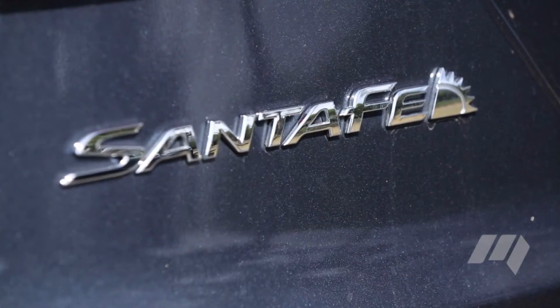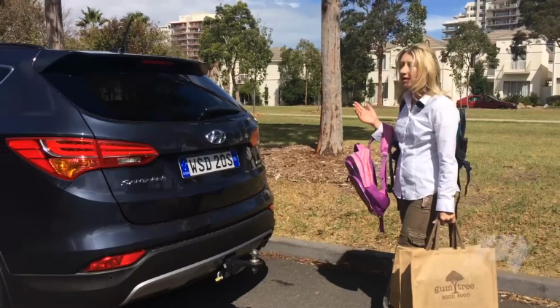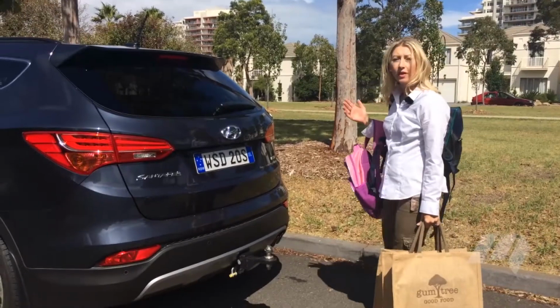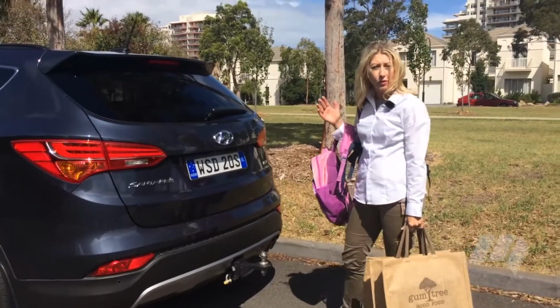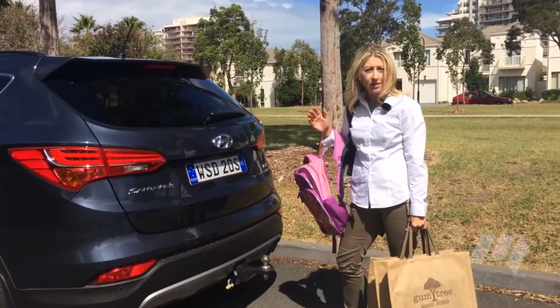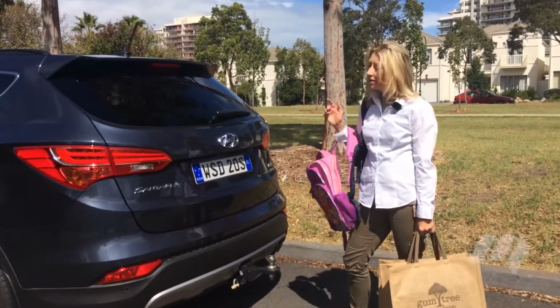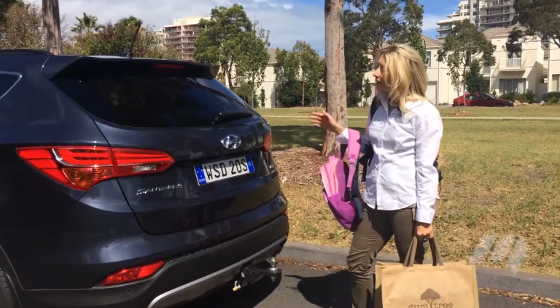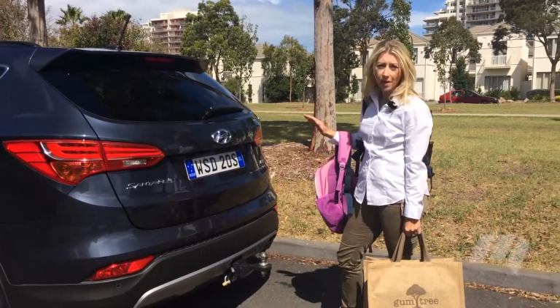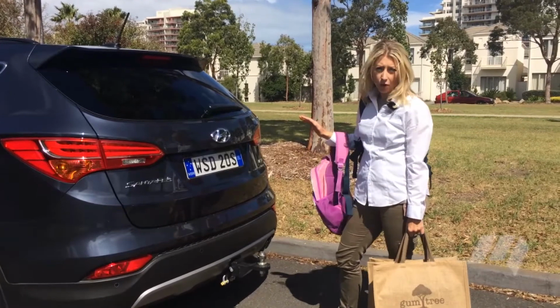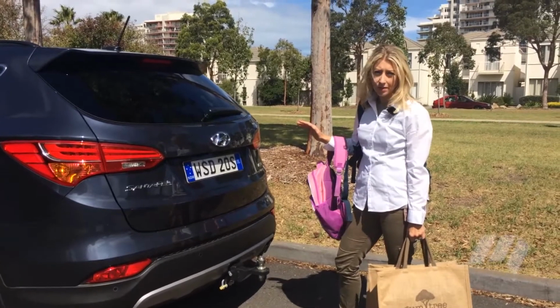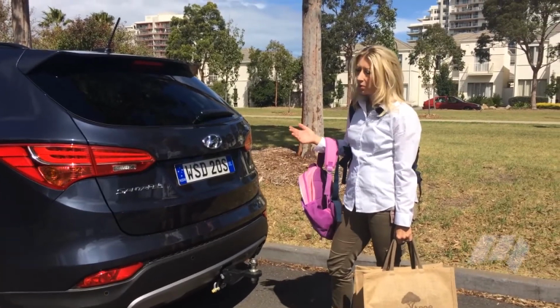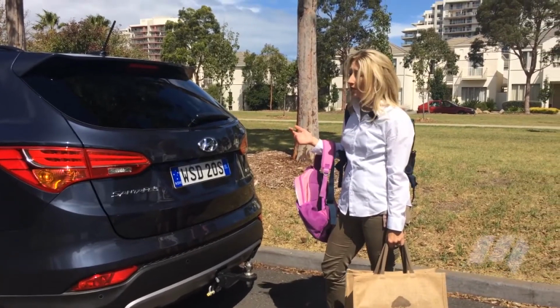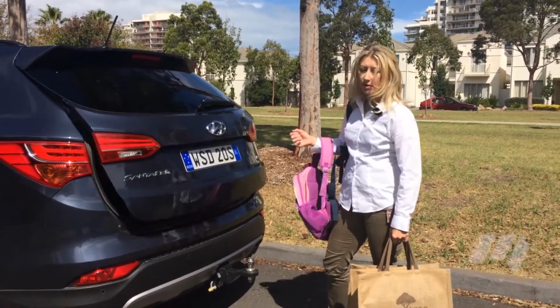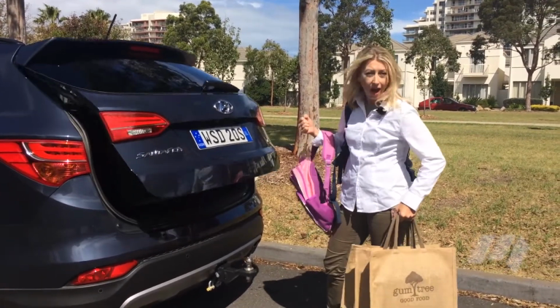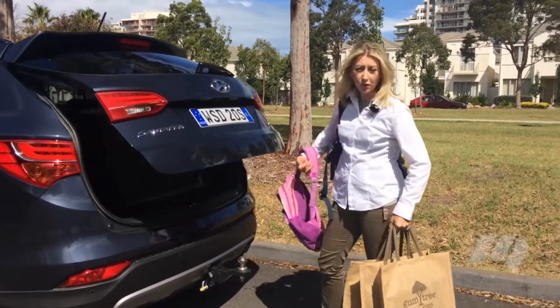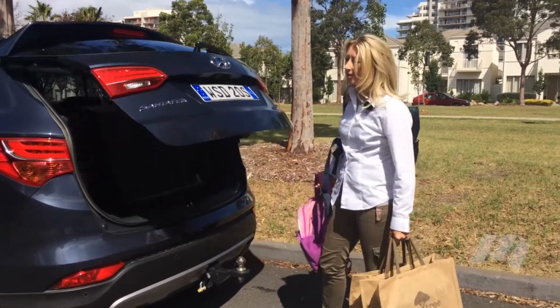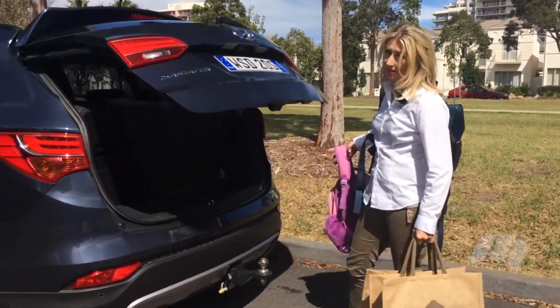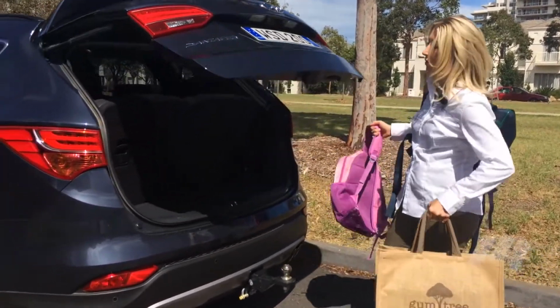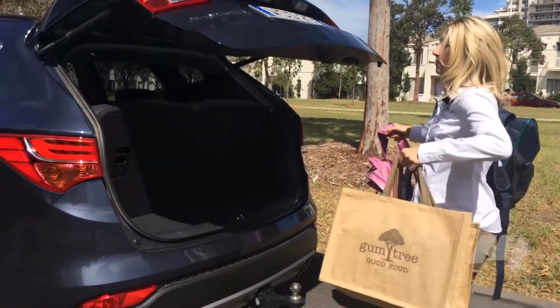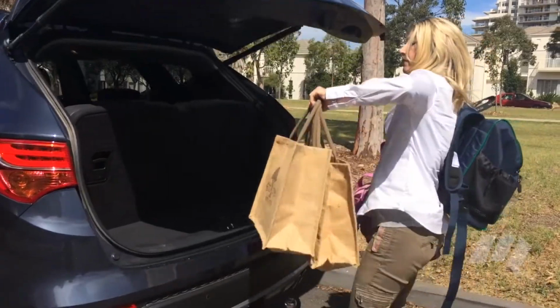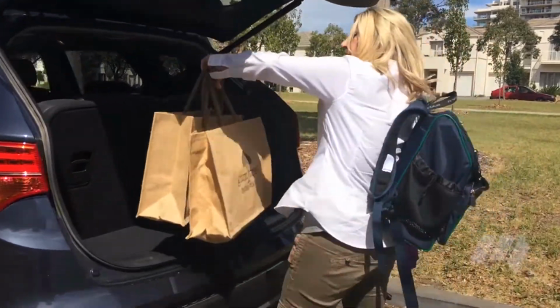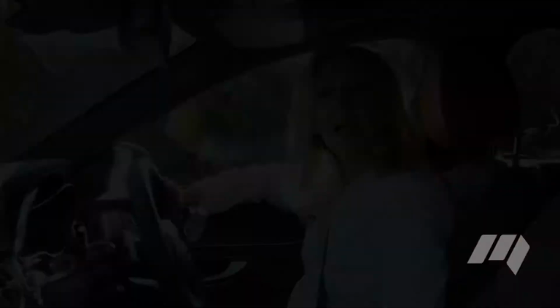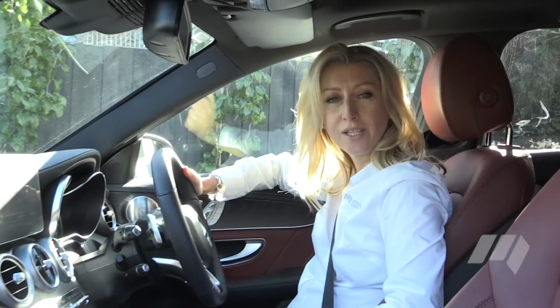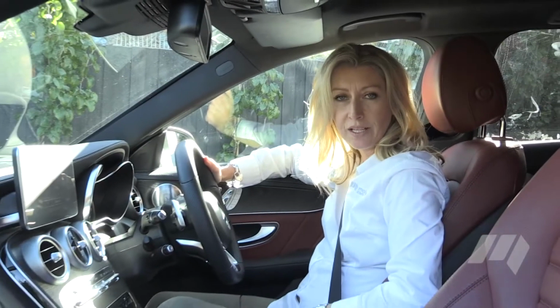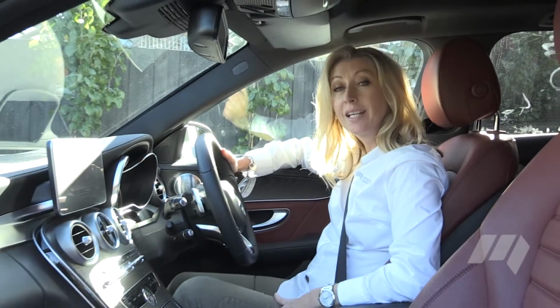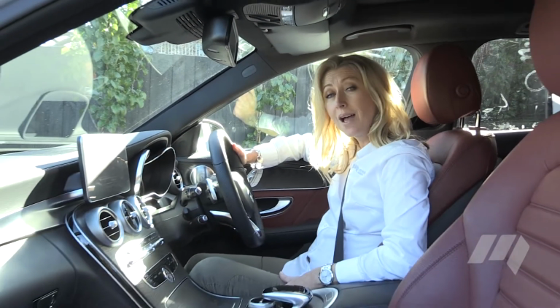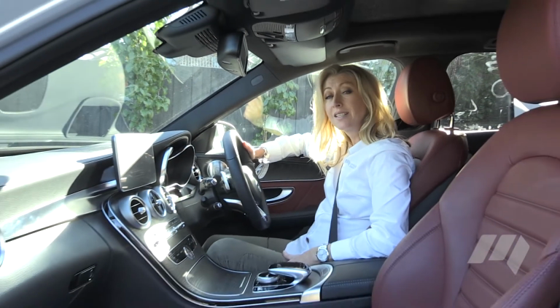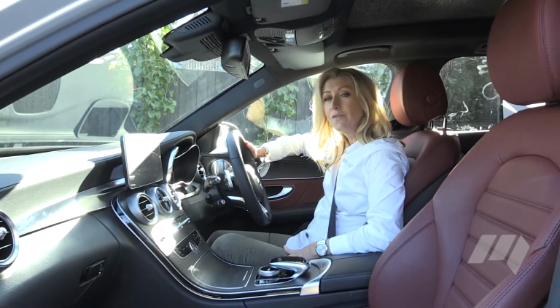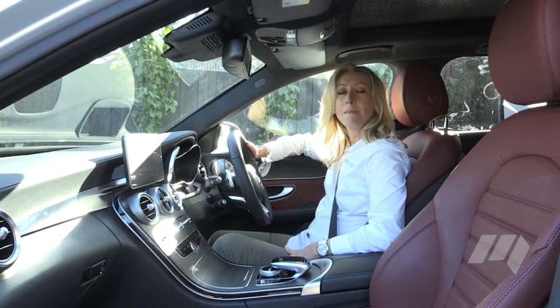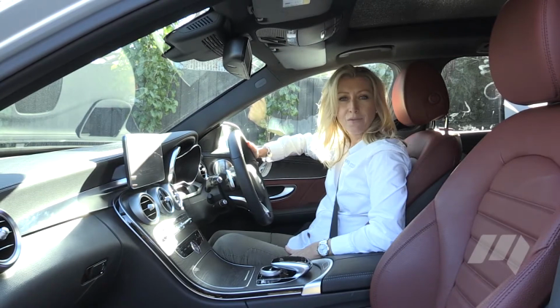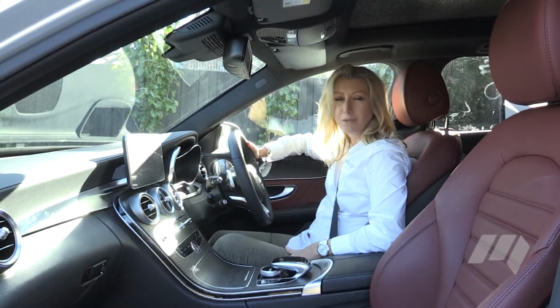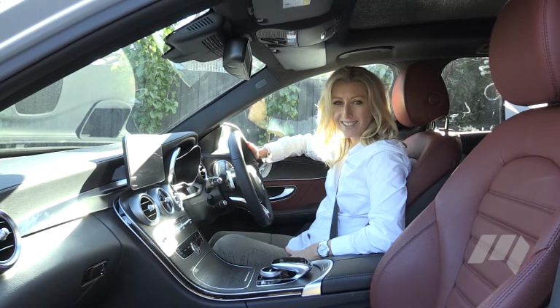Stand behind the Santa Fe for a few seconds and the tailgate automatically opens, which is really great when you've got arms full of bags or kids in tow. Bluetooth connectivity for hands-free telephony — it's smart, safe and a must-have for the multi-tasker.